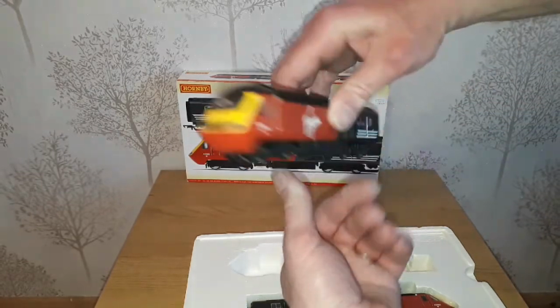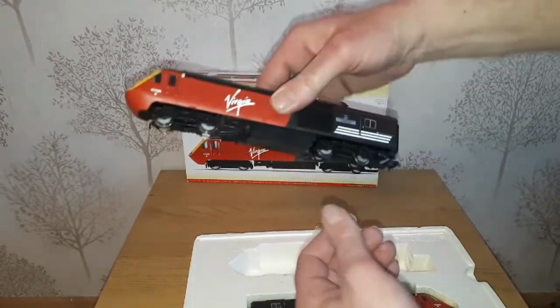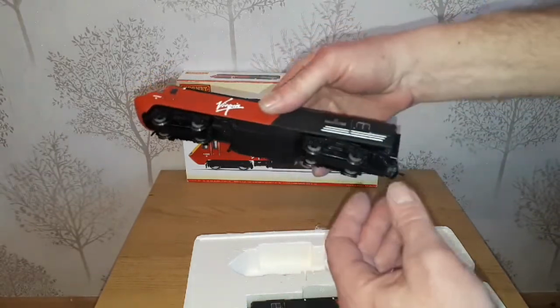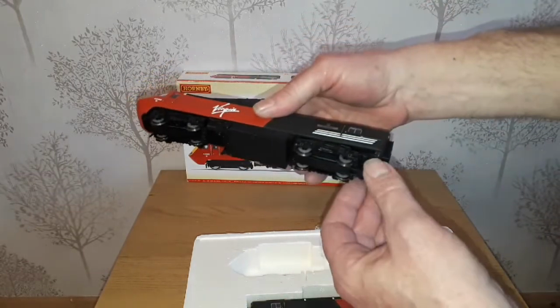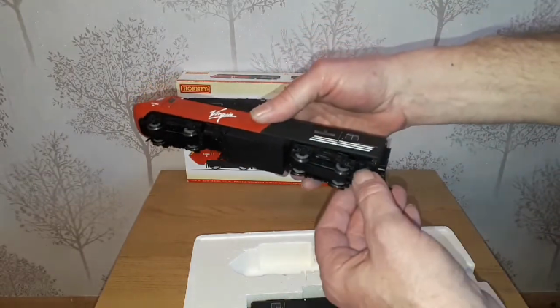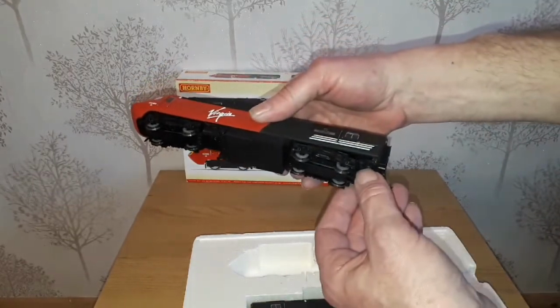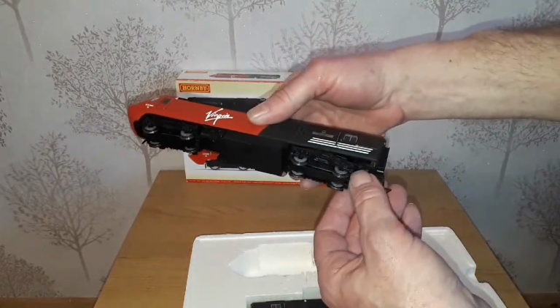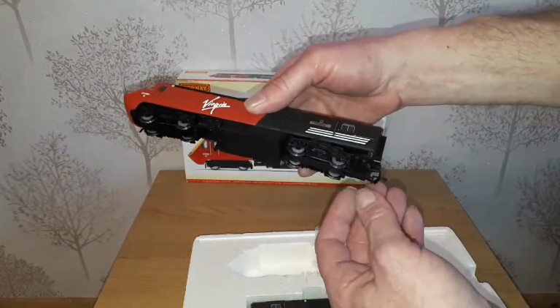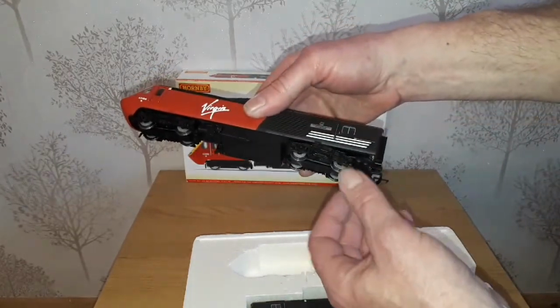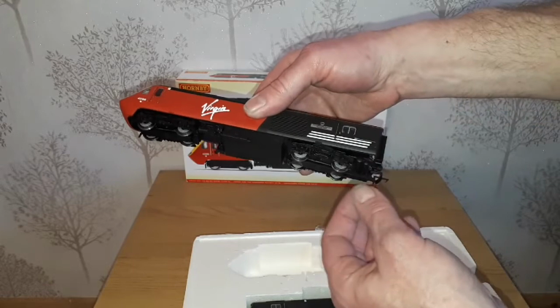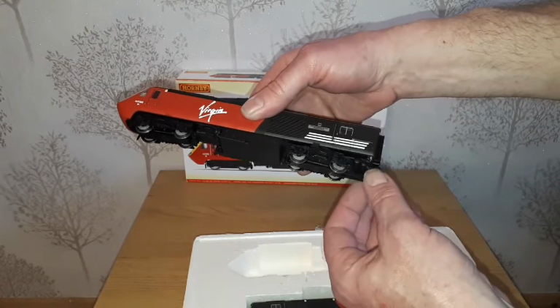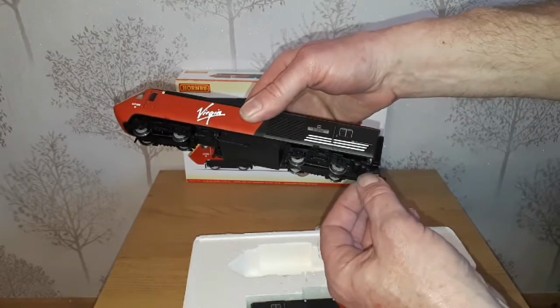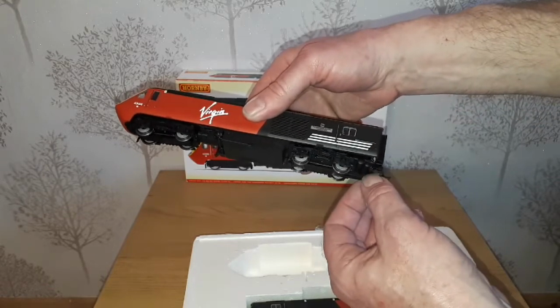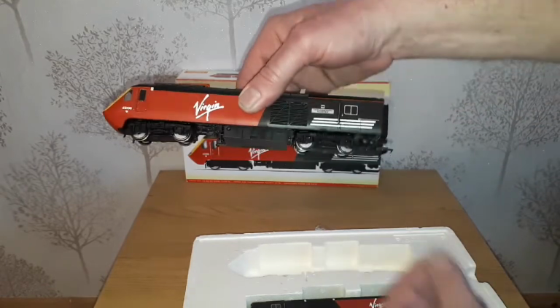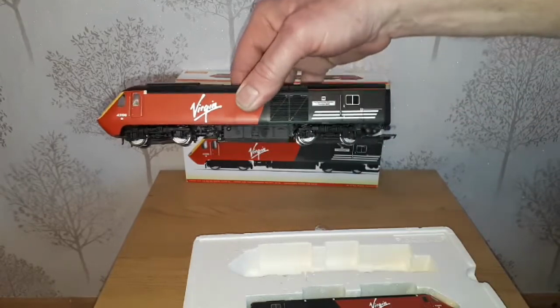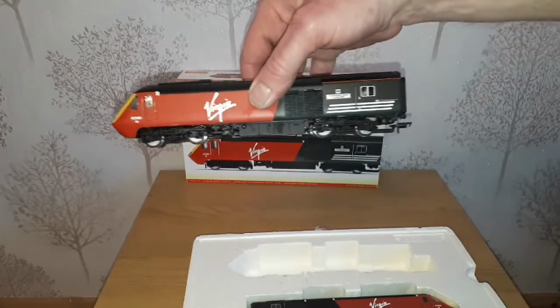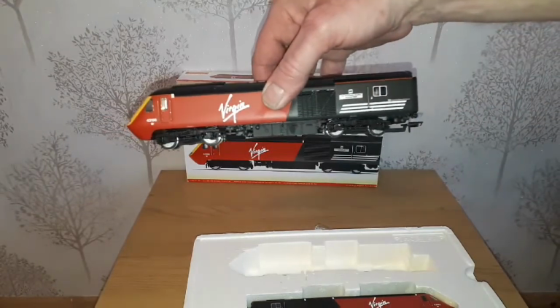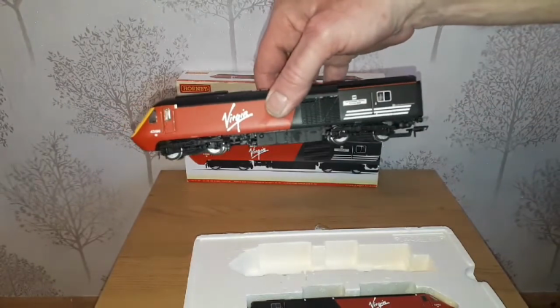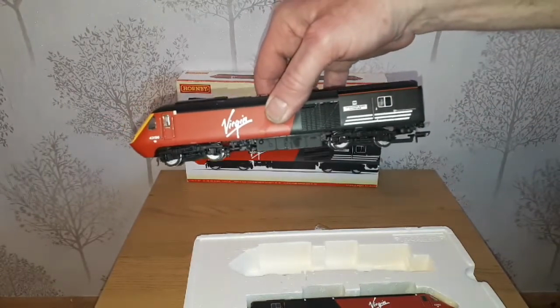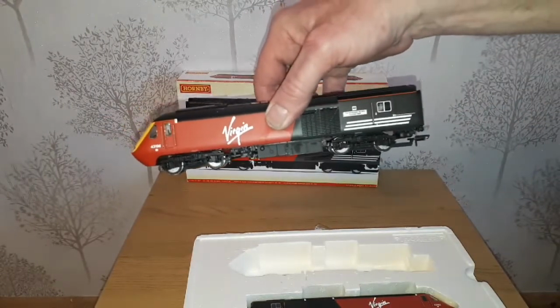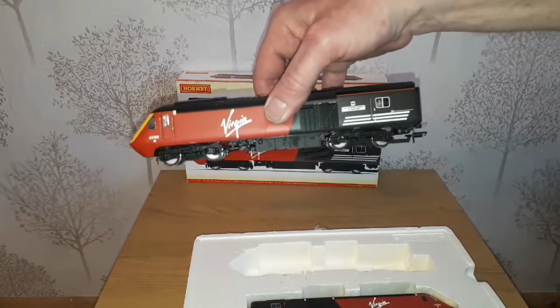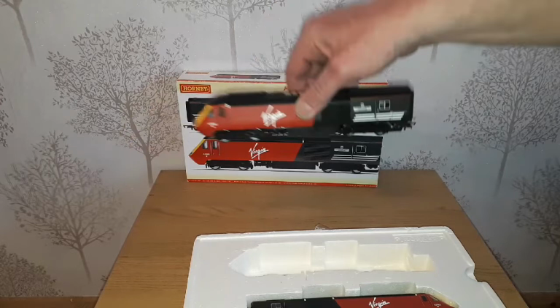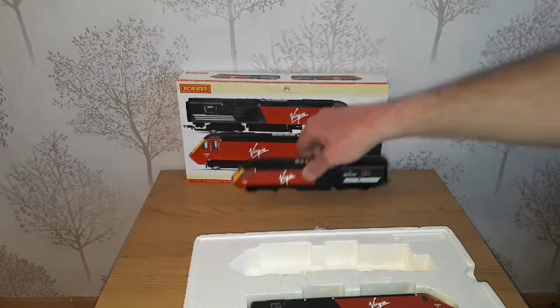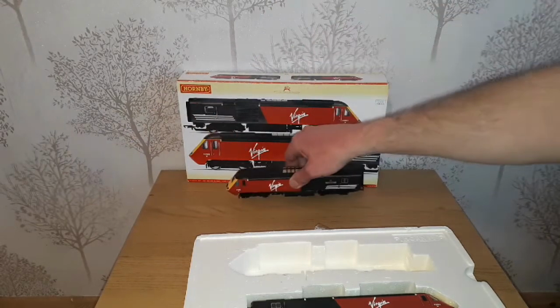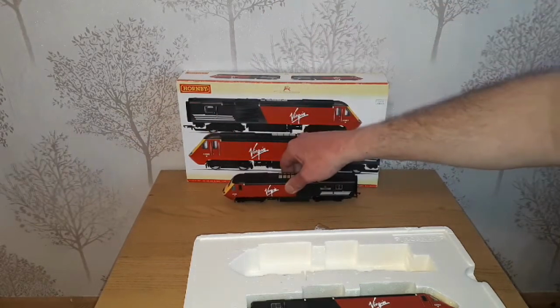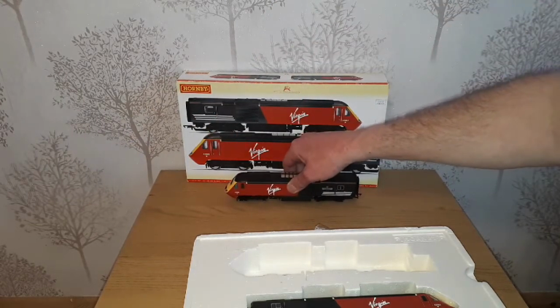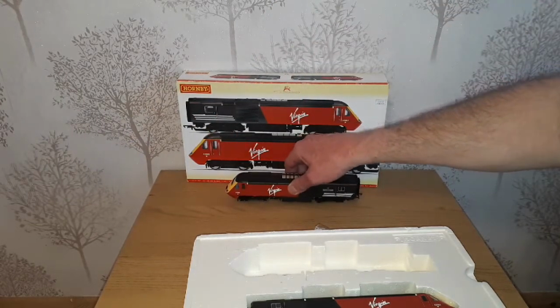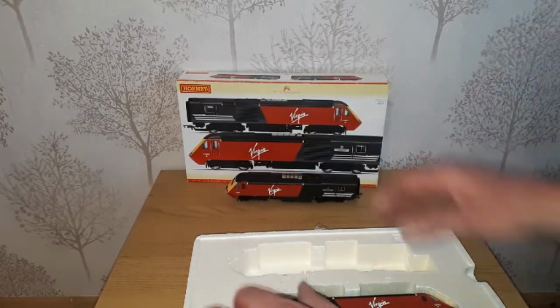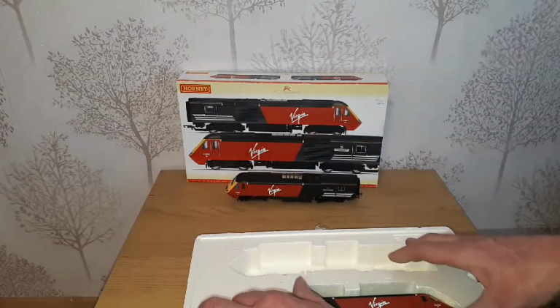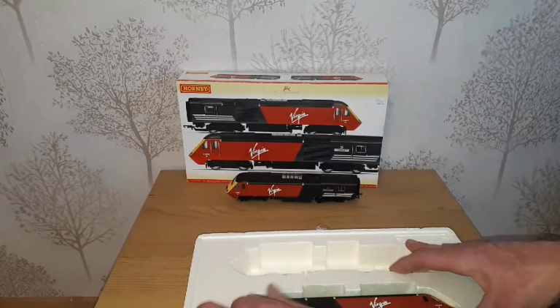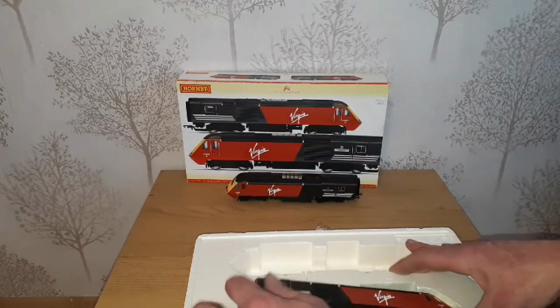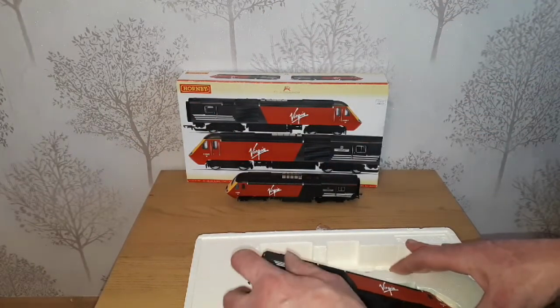Also notice a slight change in design — those are now on the actual coach rather than on the end of the bogey. I don't know if either design is more accurate than the other.